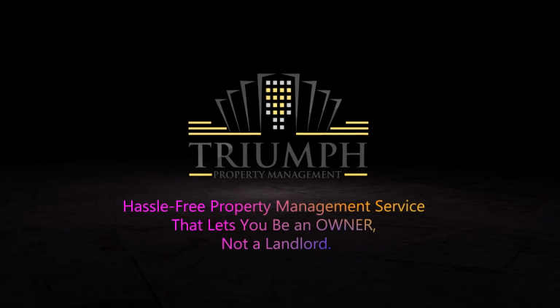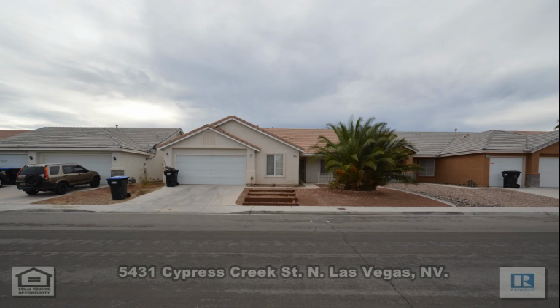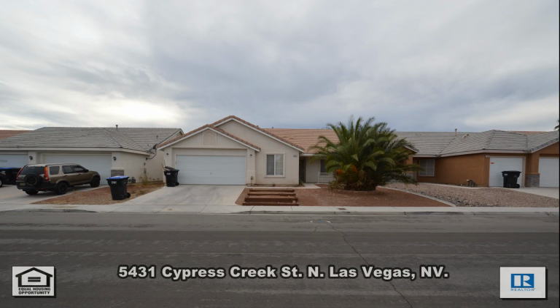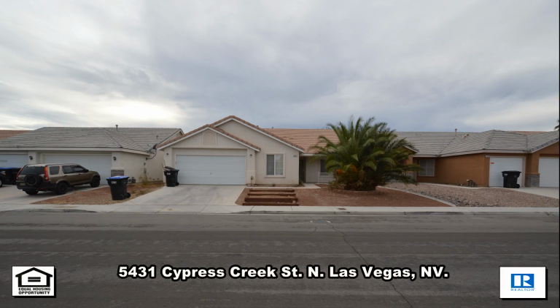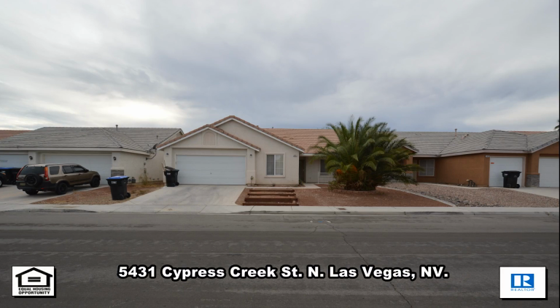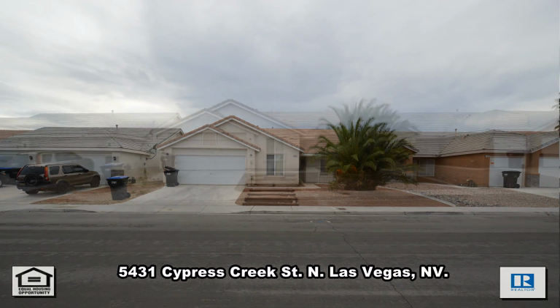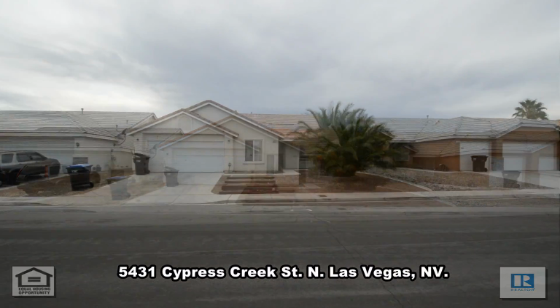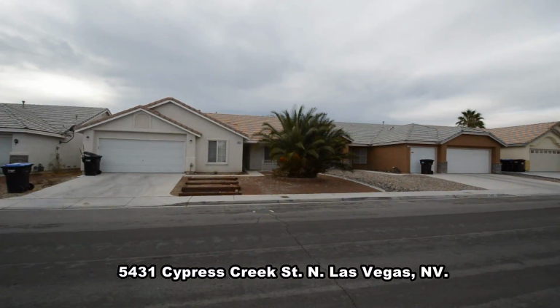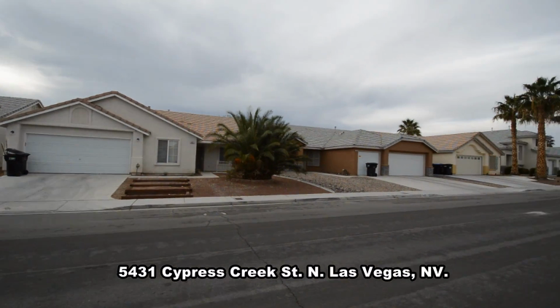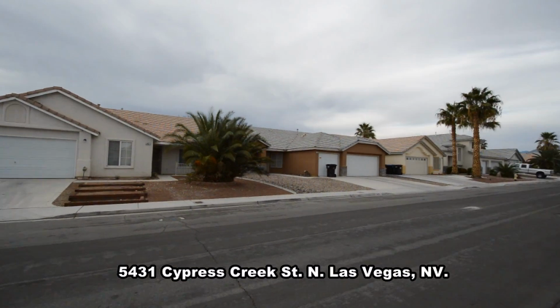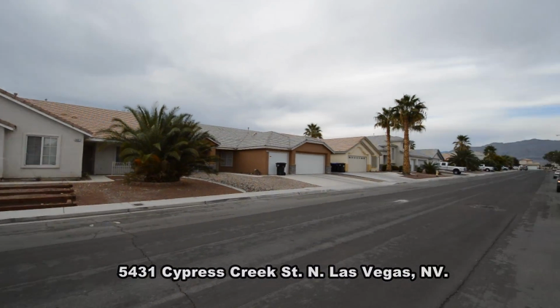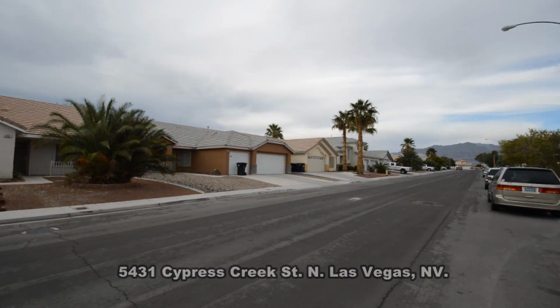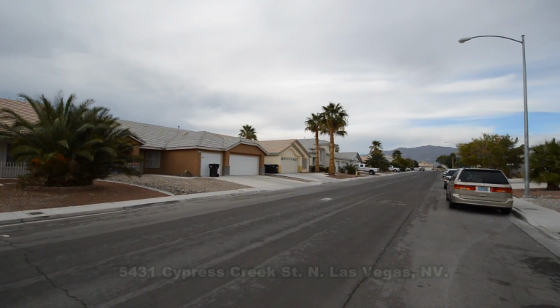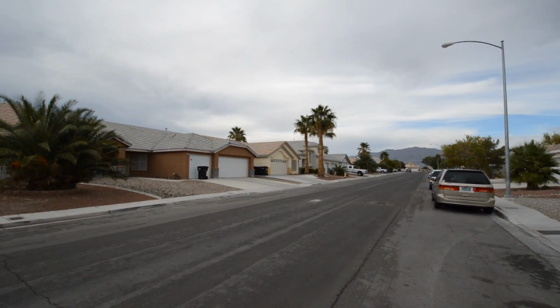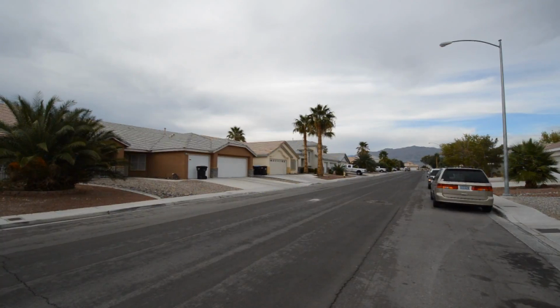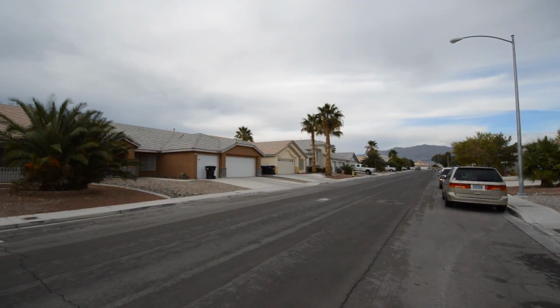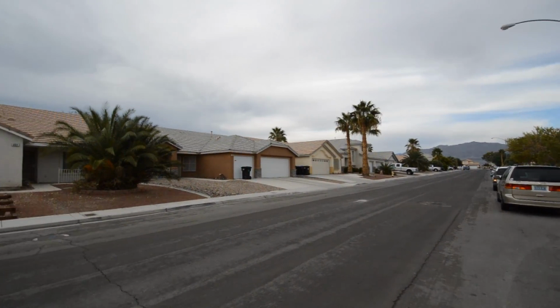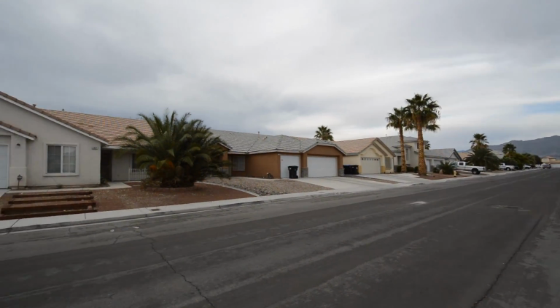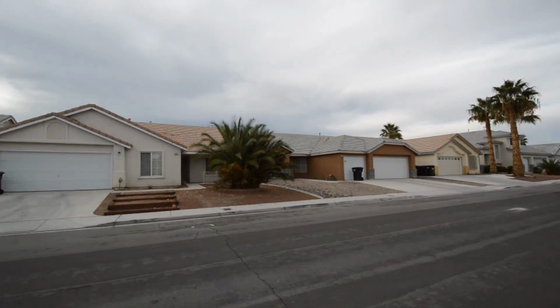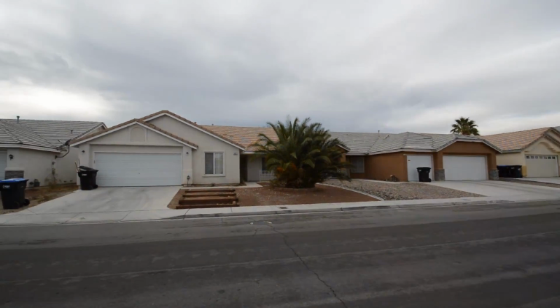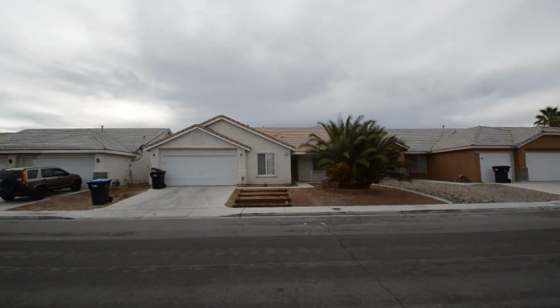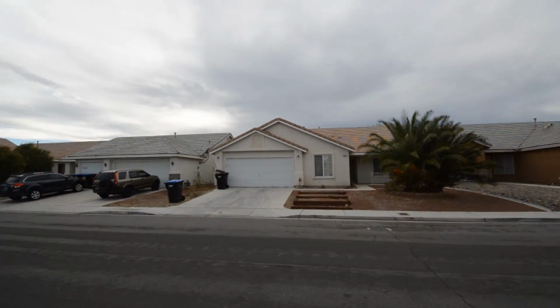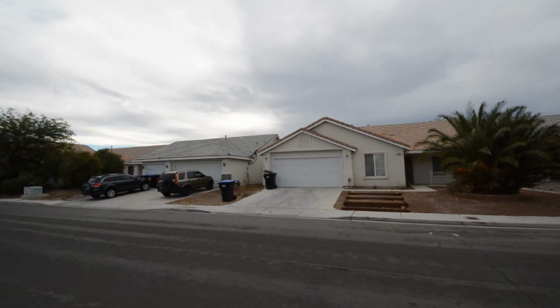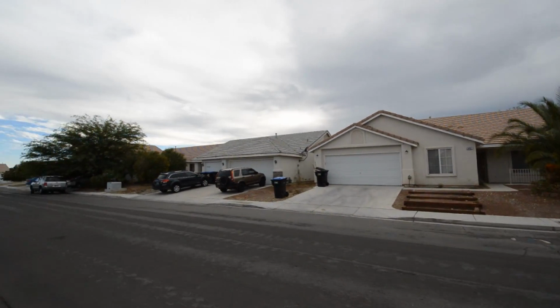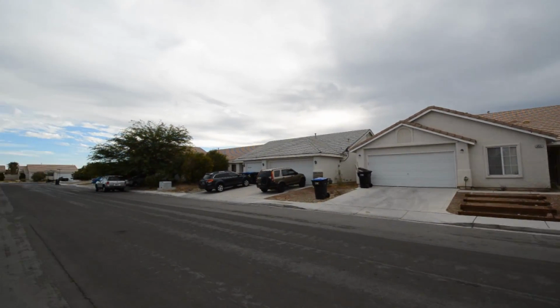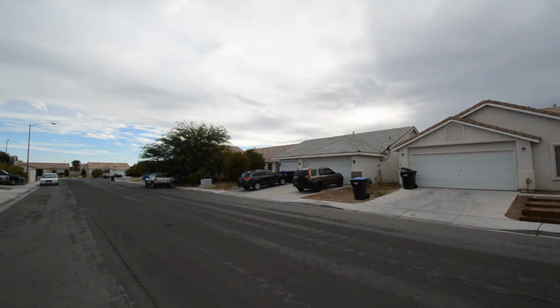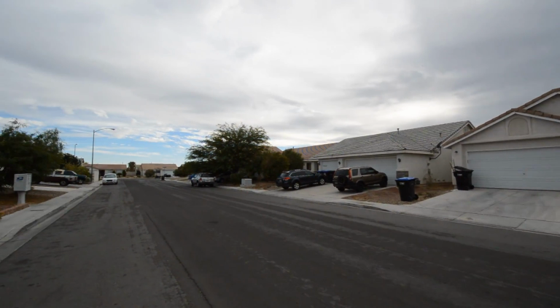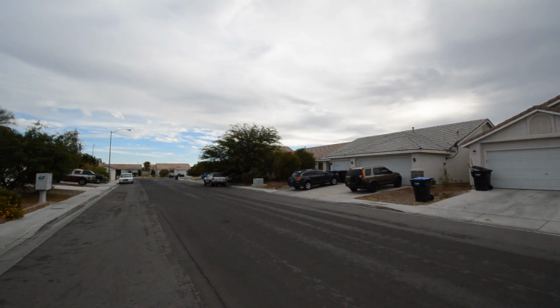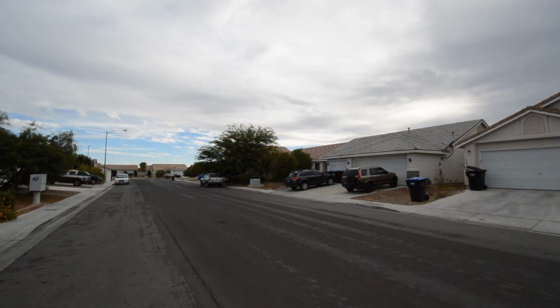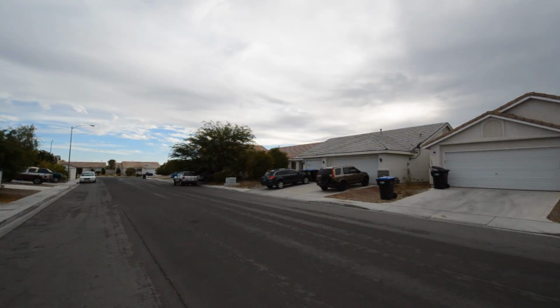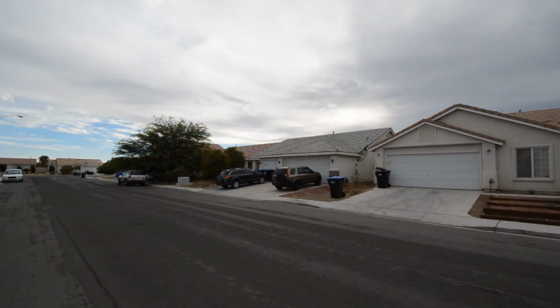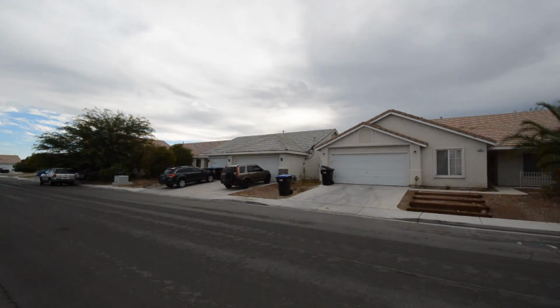A one-story house on 5431 Cypress Creek Street in Las Vegas, Nevada. This home is in the north part of the valley, with shopping, schools, casinos, and easy highway access nearby.